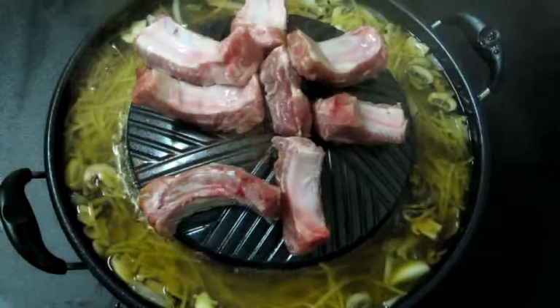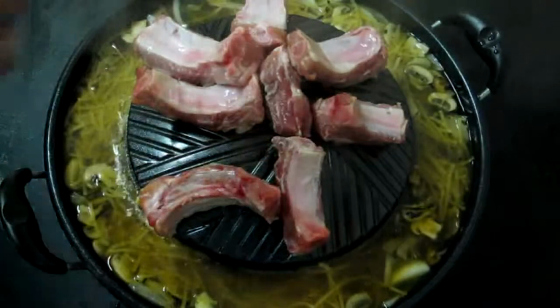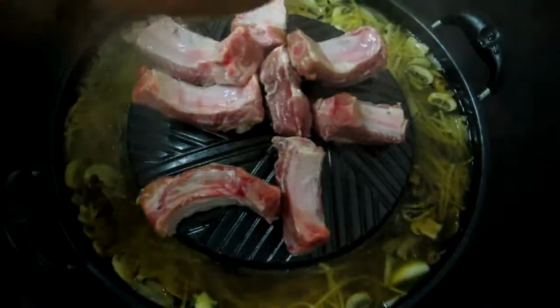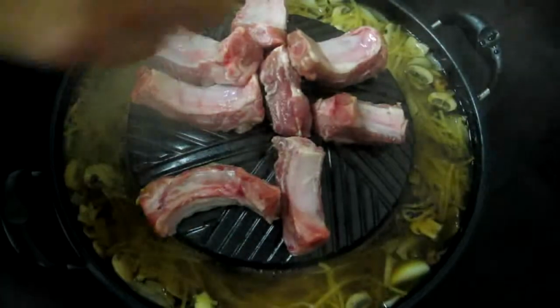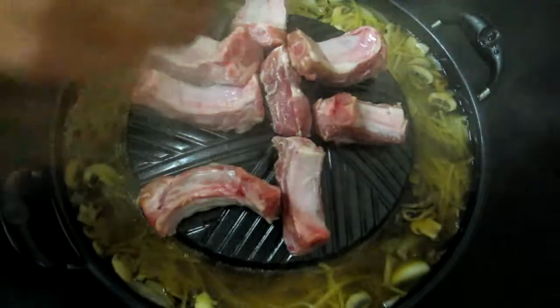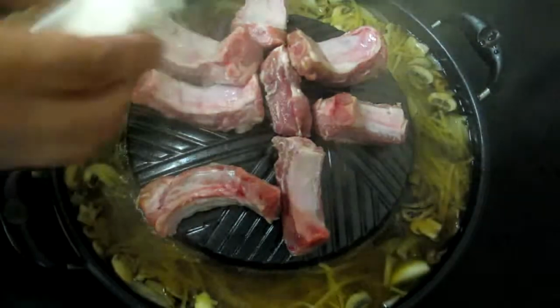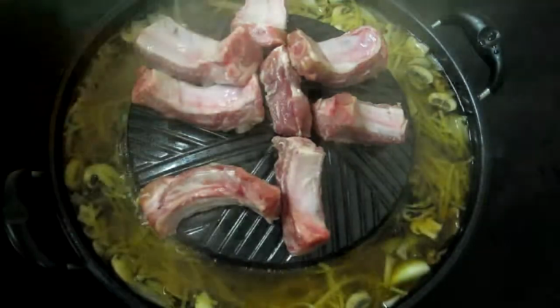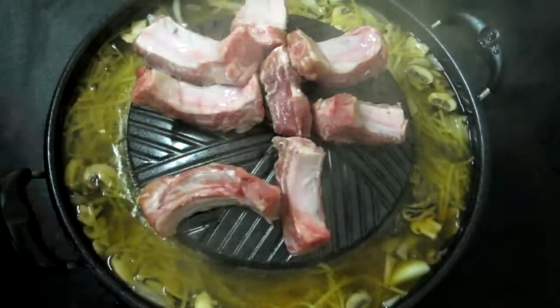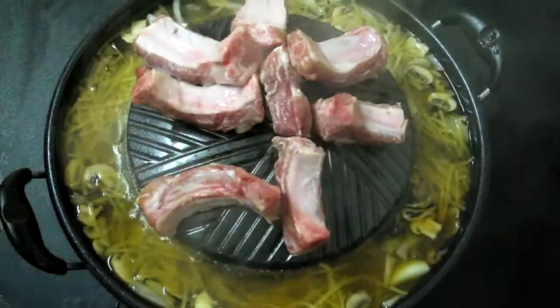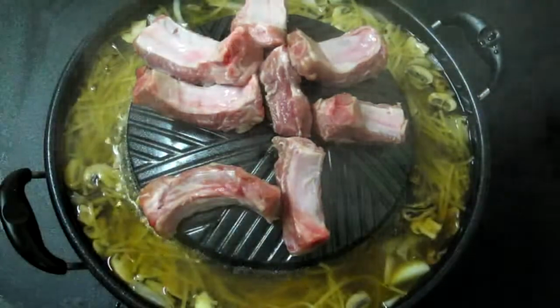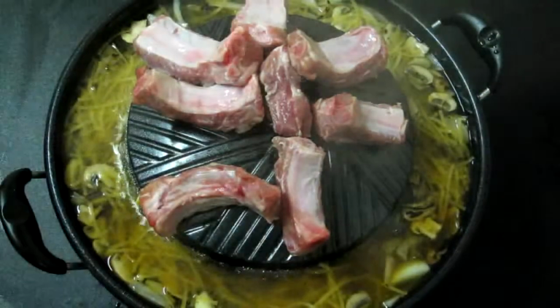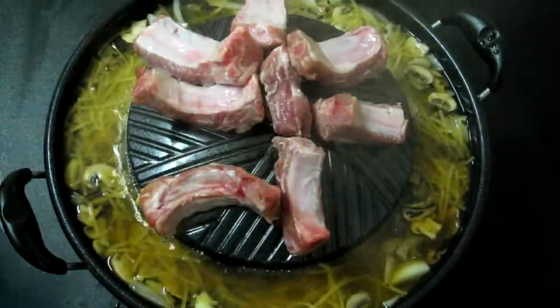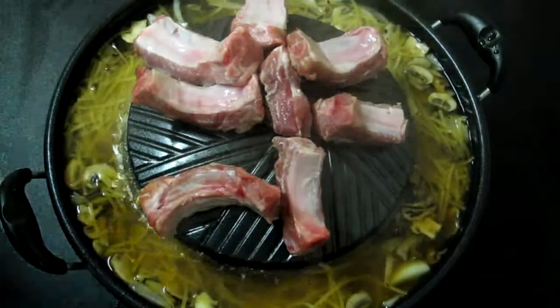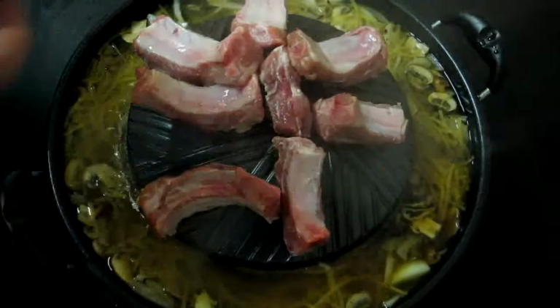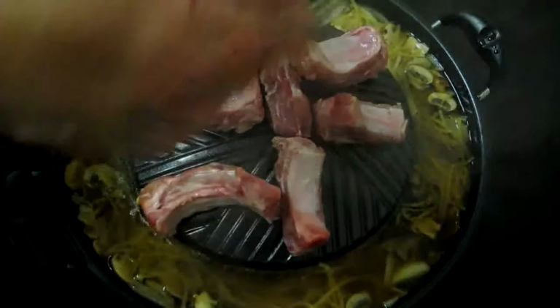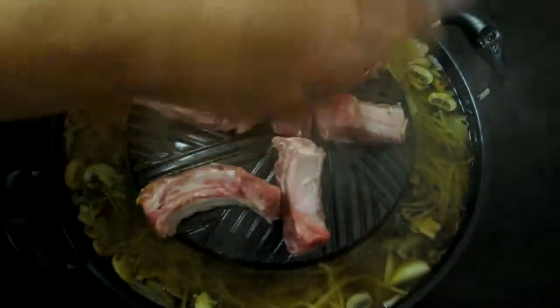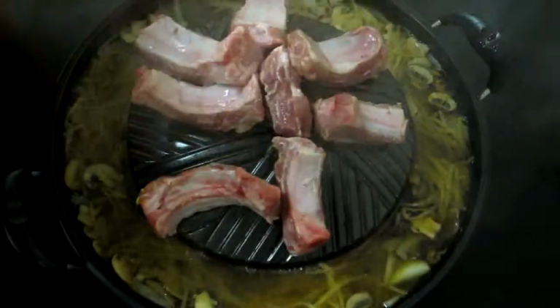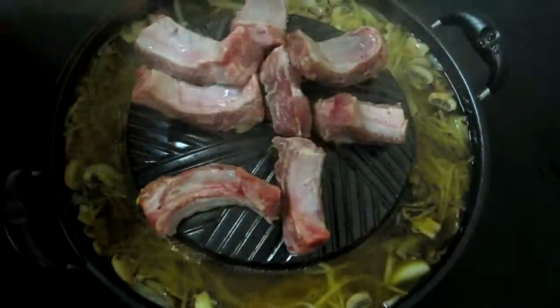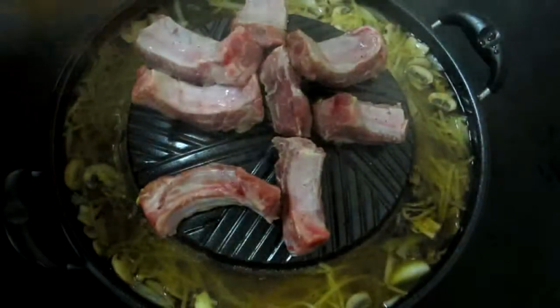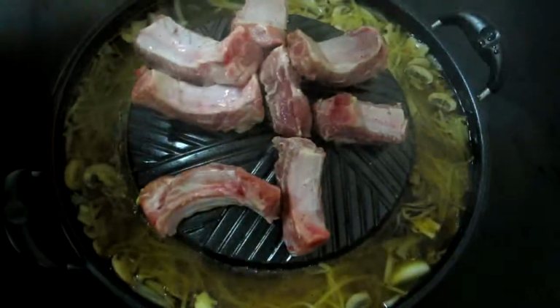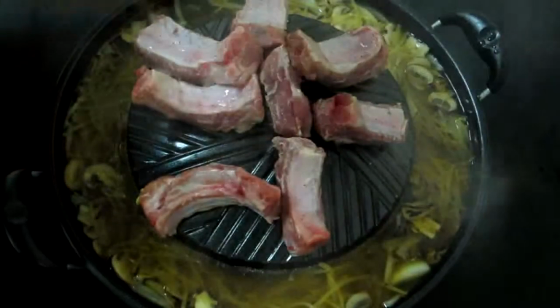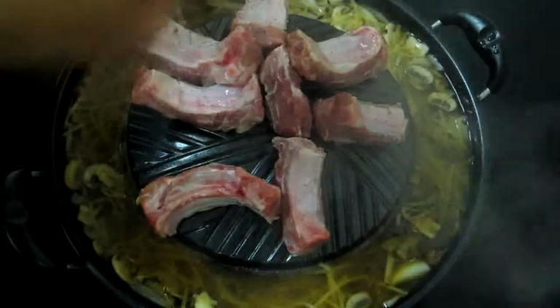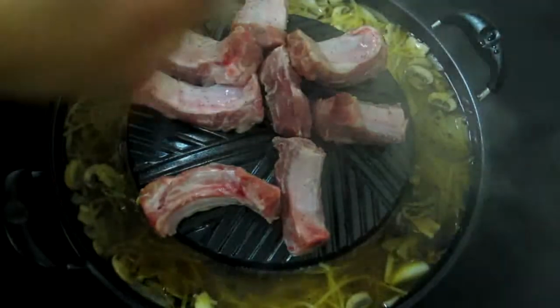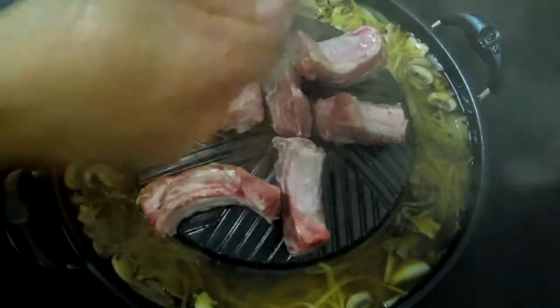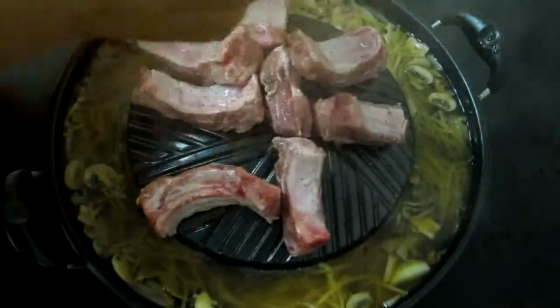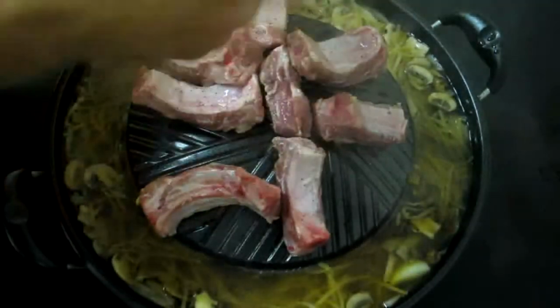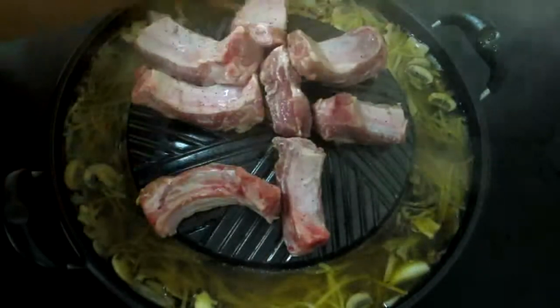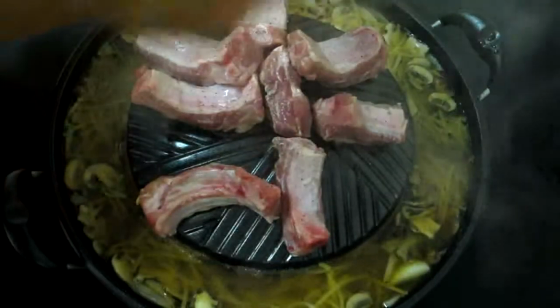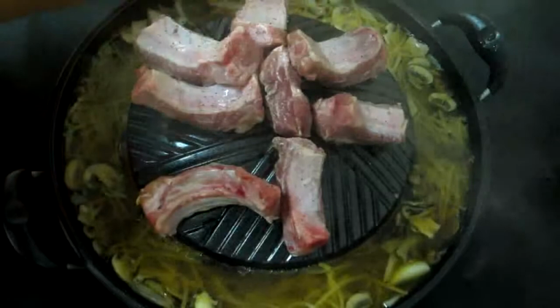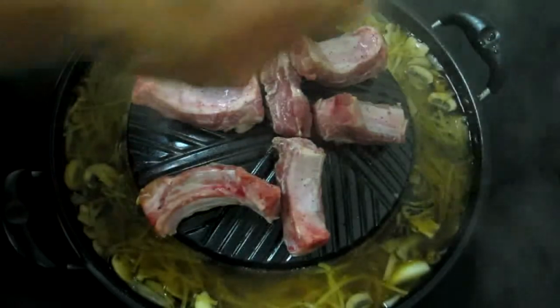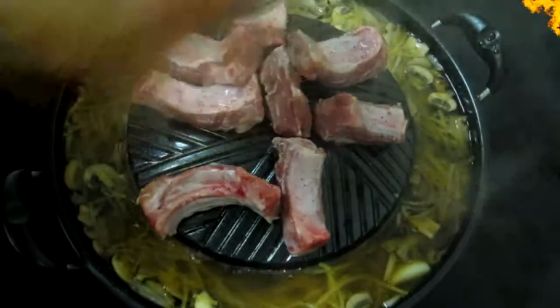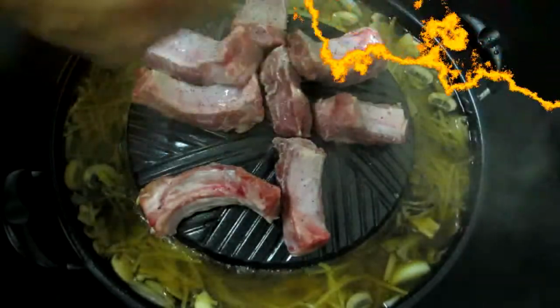Now season with a little bit of salt and a little pepper. Now season with a little bit of cumin. This is quite a spicy dish, so be wary.